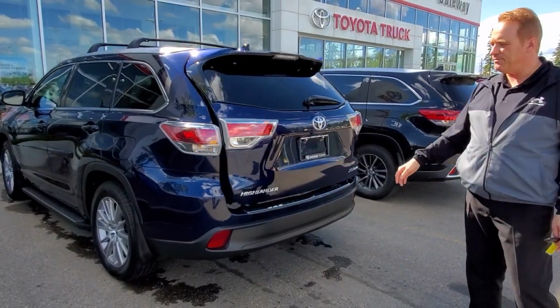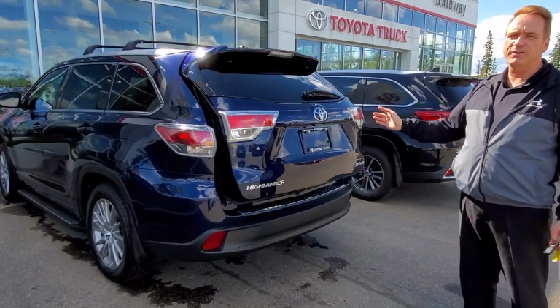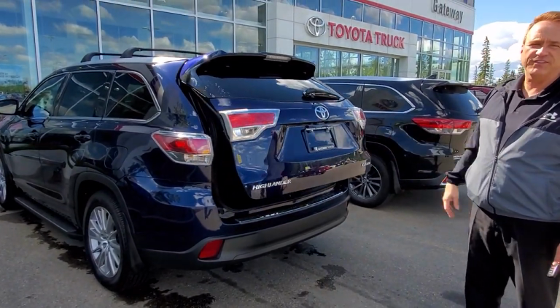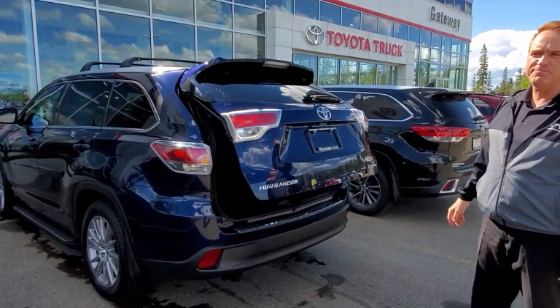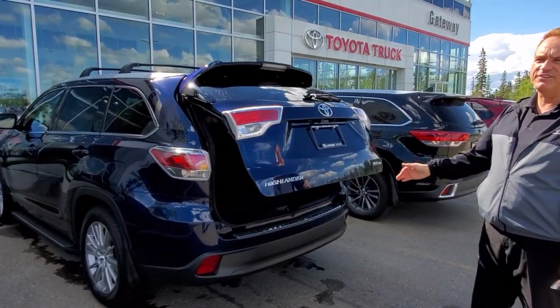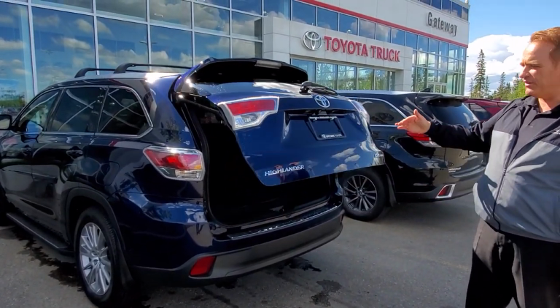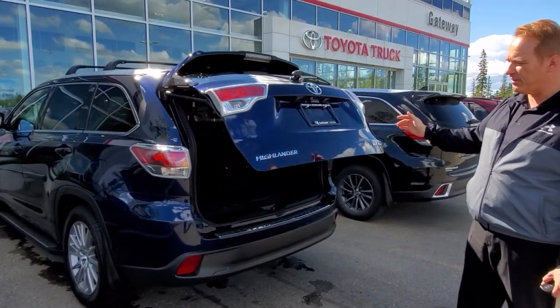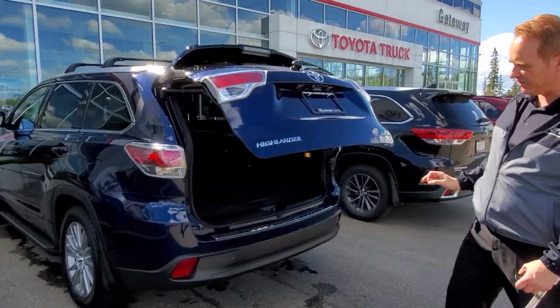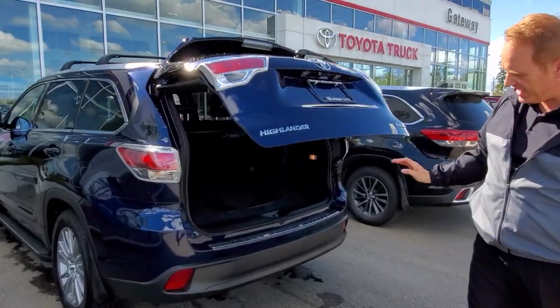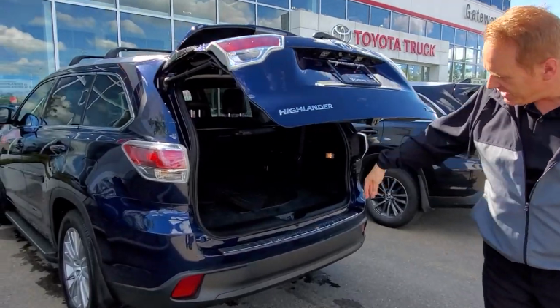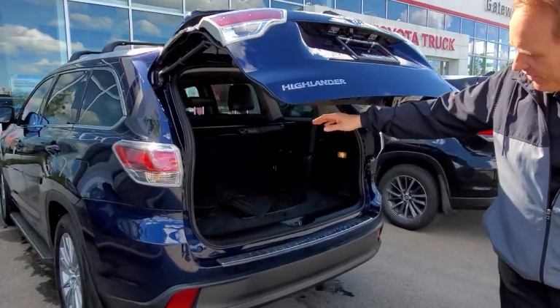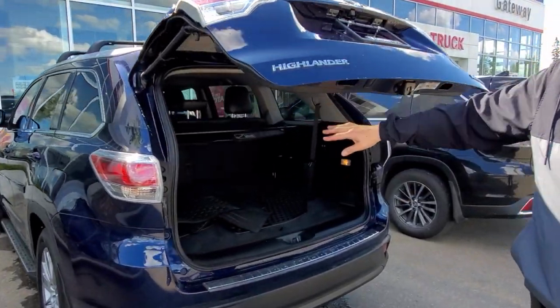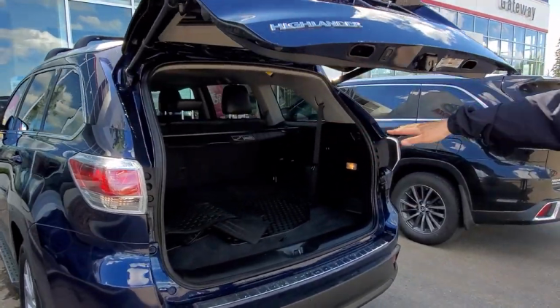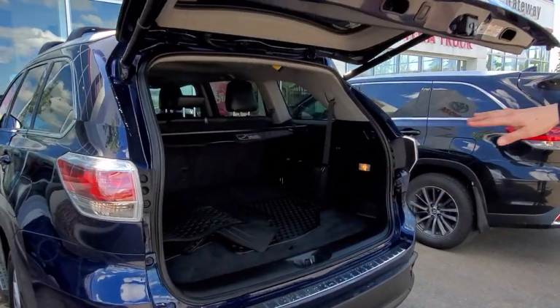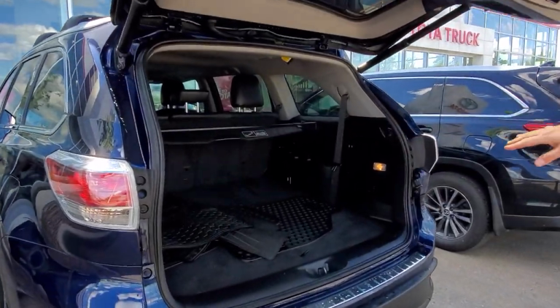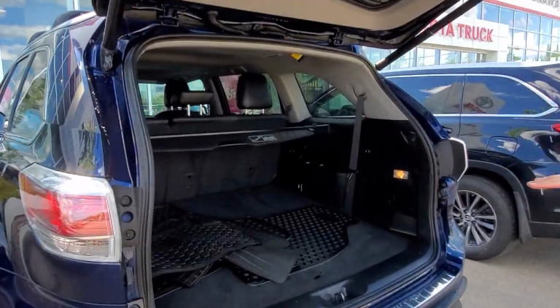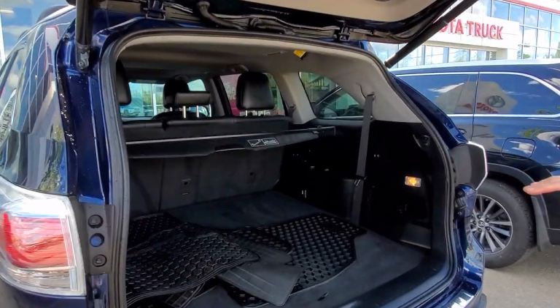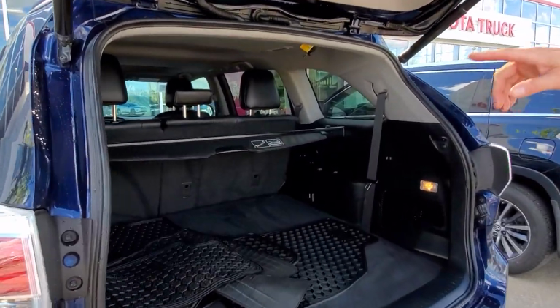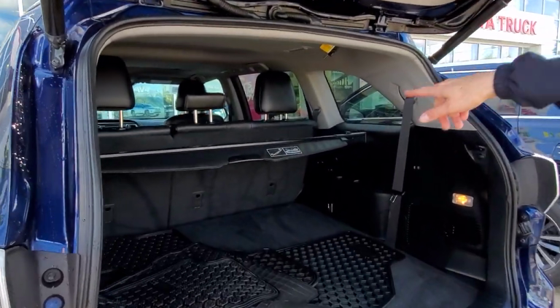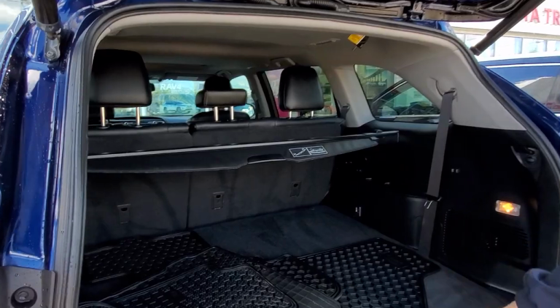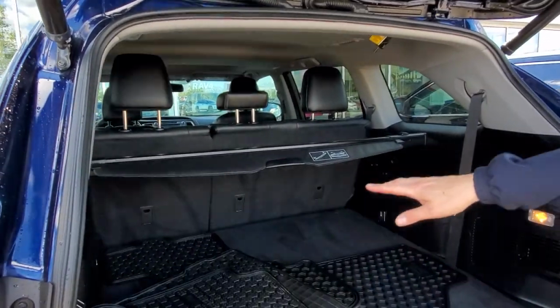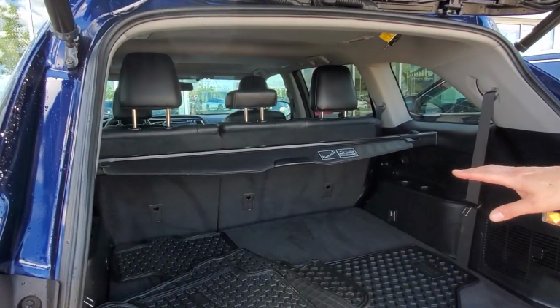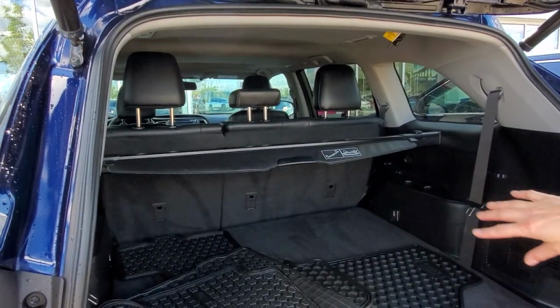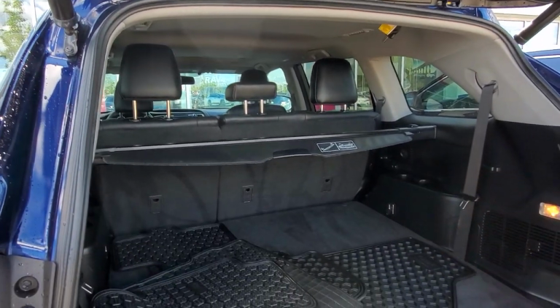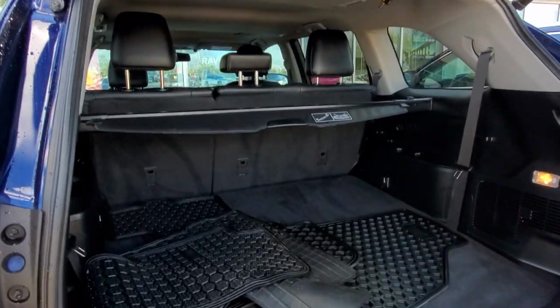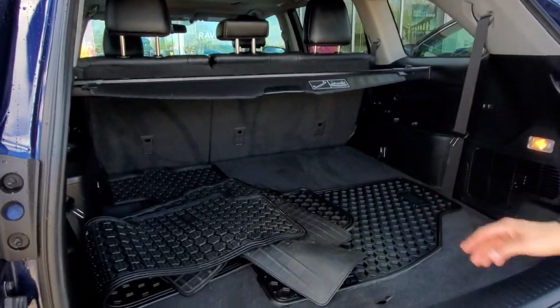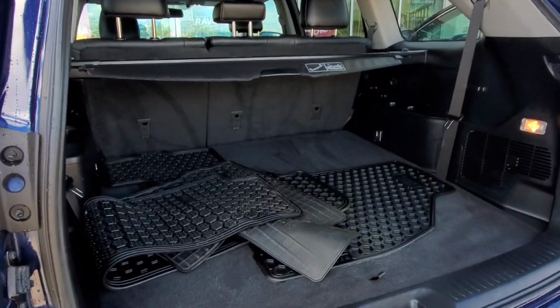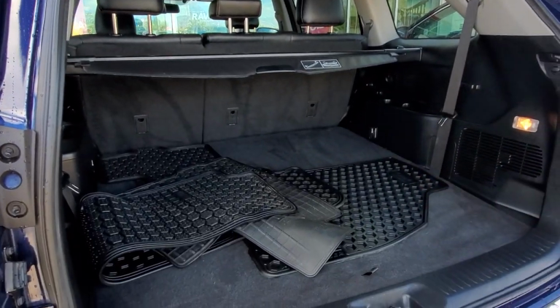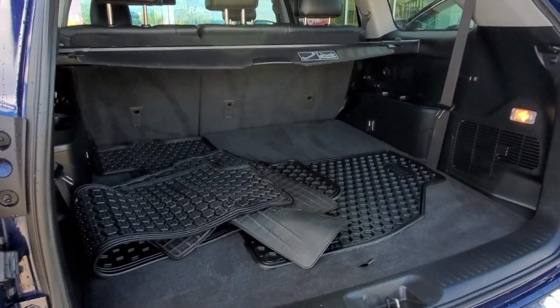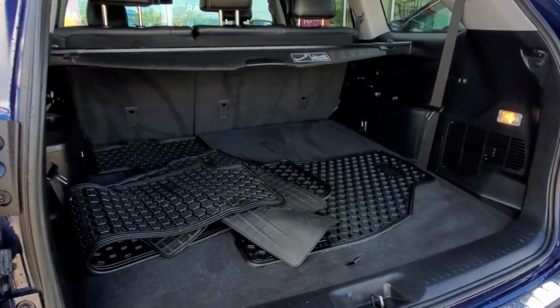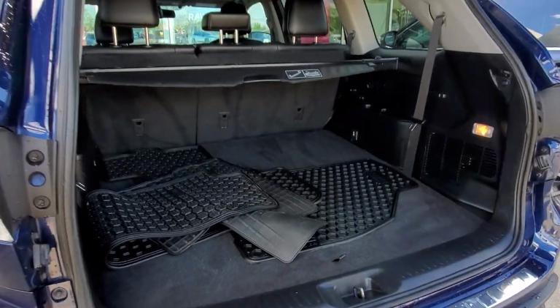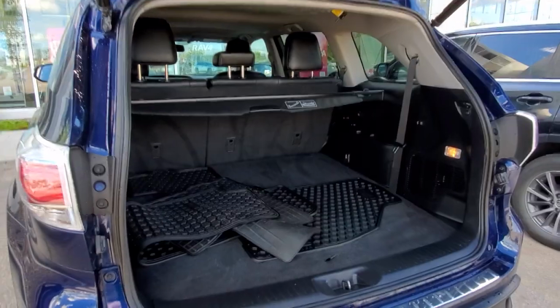This one, of course, is an eight-passenger, so it's got three rows of seating. The back row is folded right now. You've got the tonneau cover, you also have the all-weather mats. Lots of room in this one here.